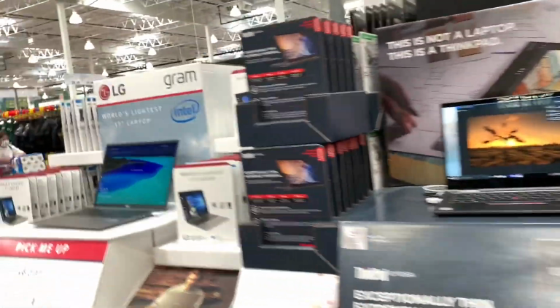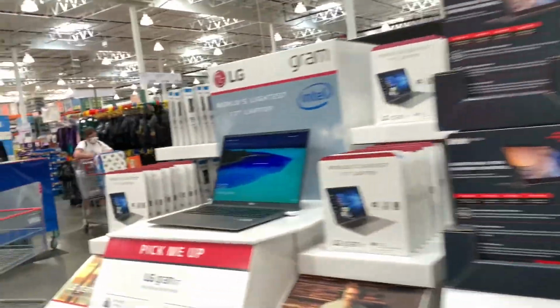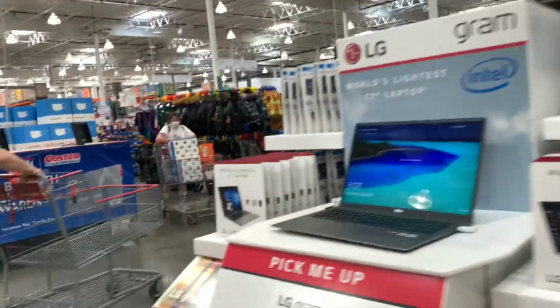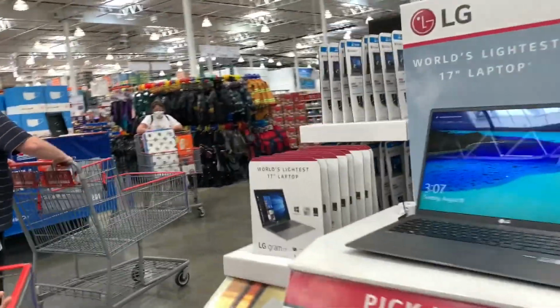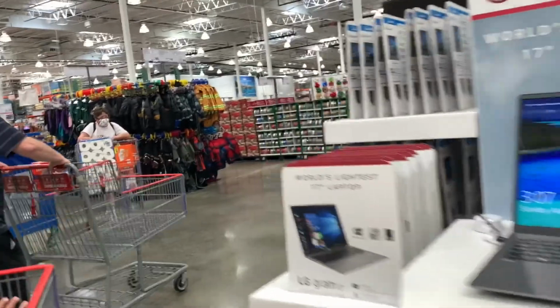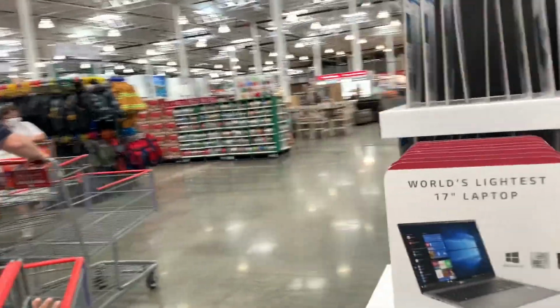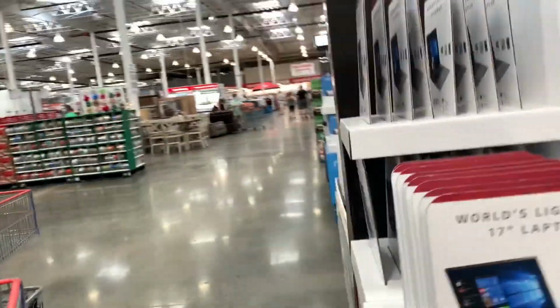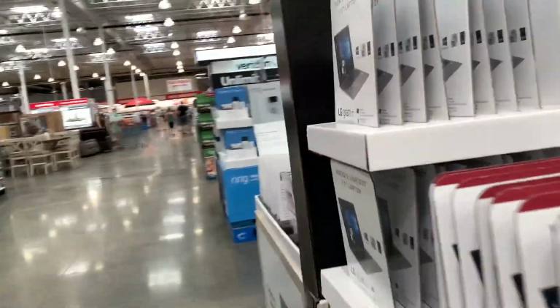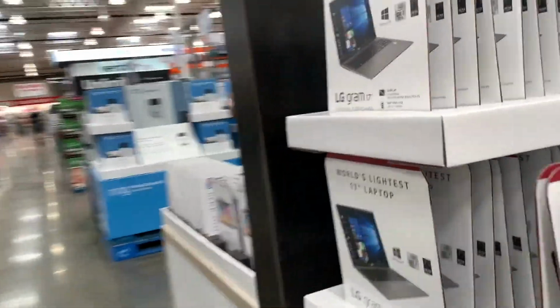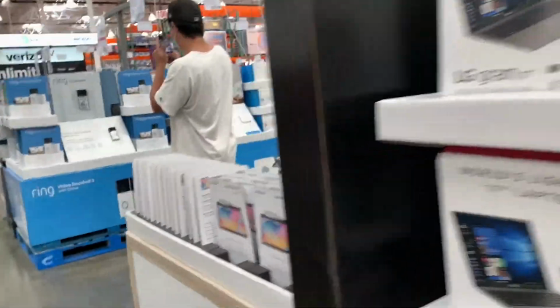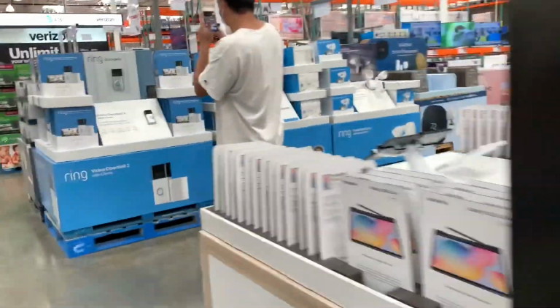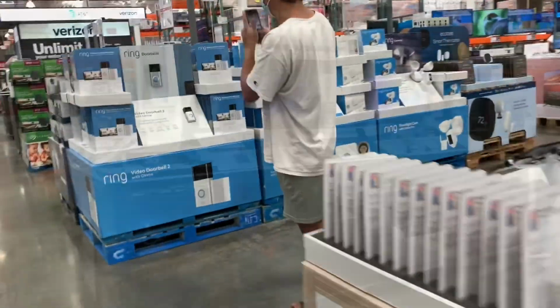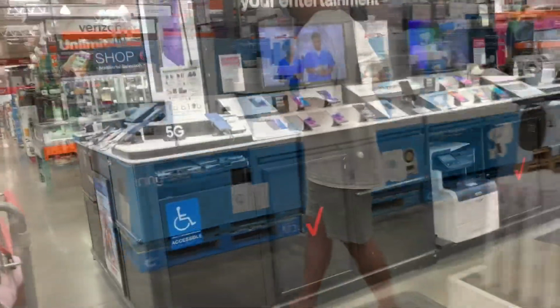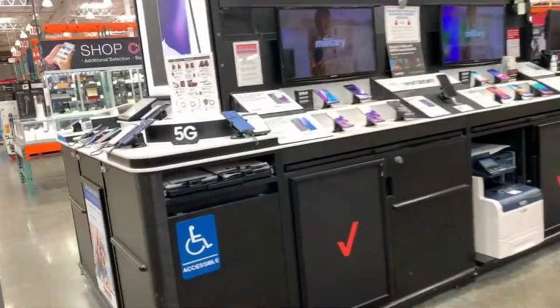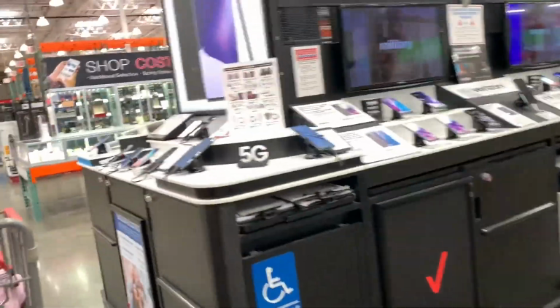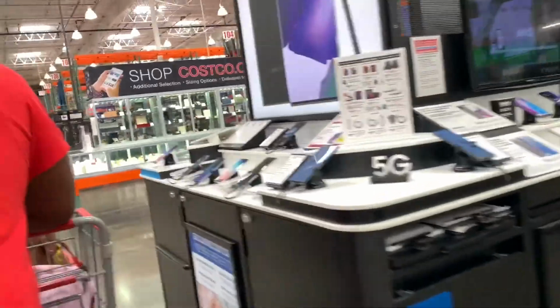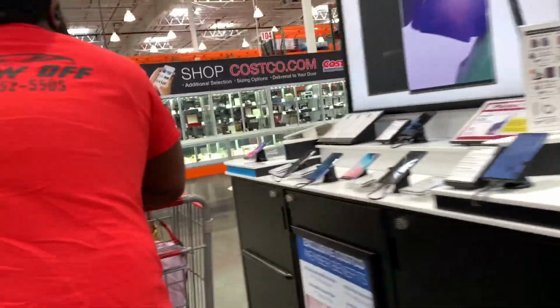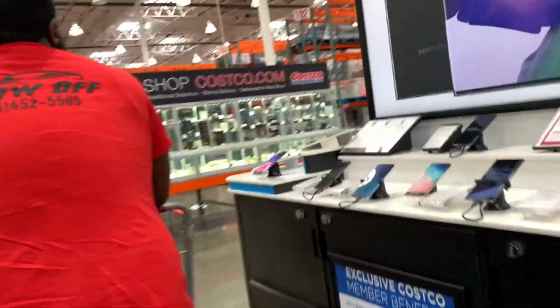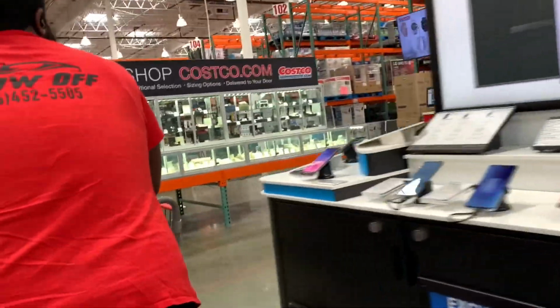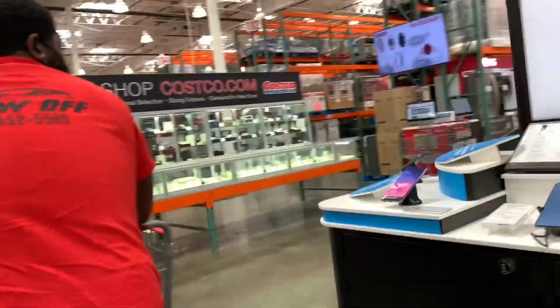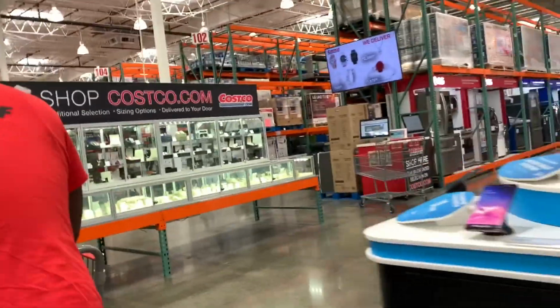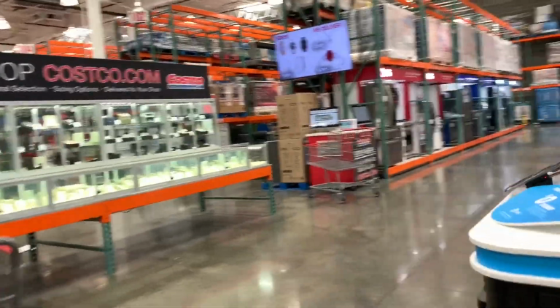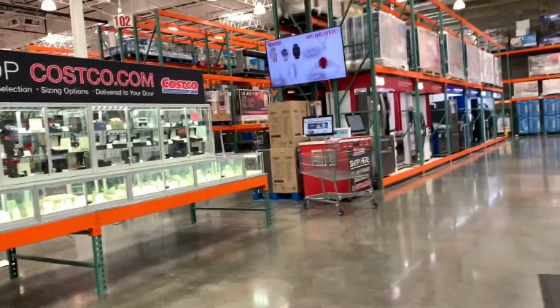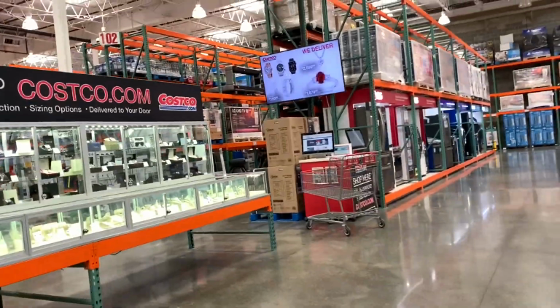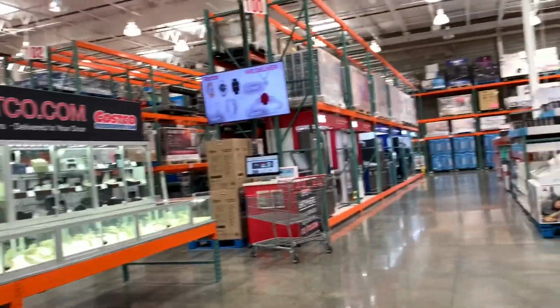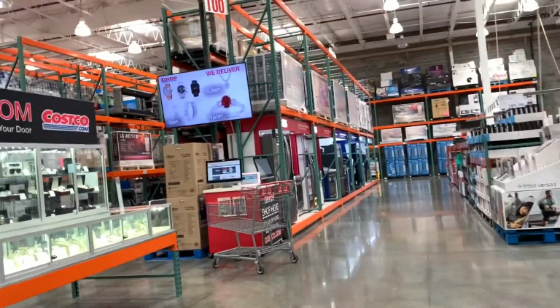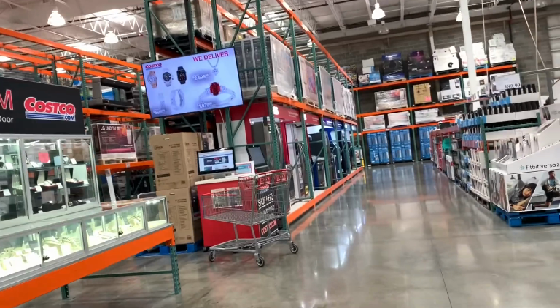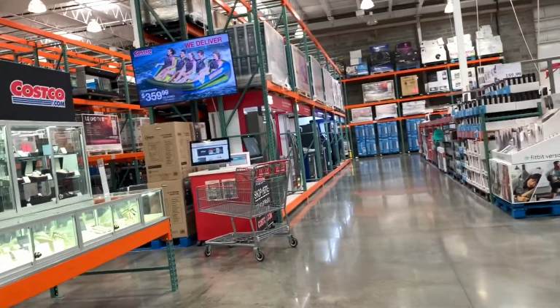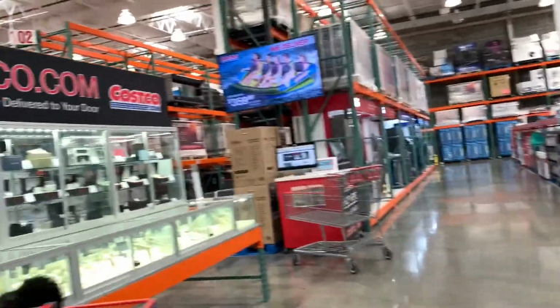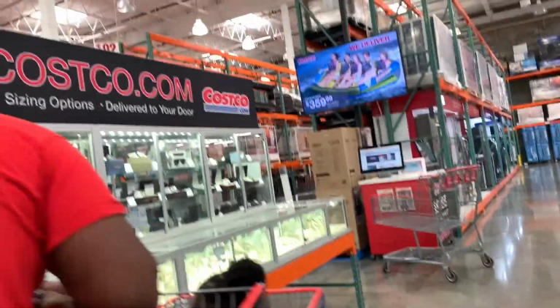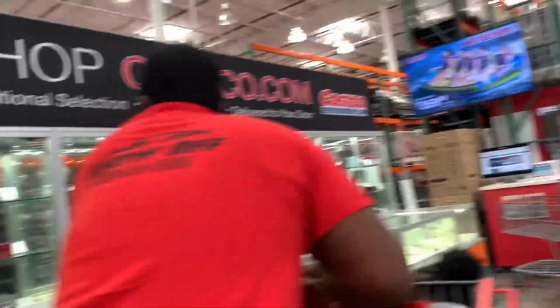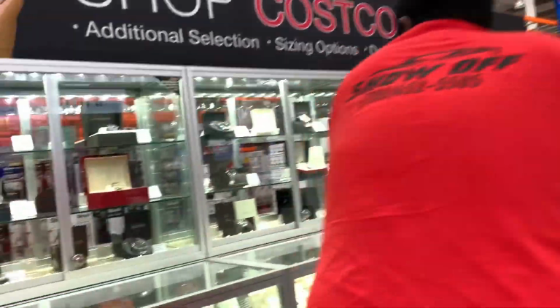I wanted to compare and contrast the two to see which one would be more bang for our buck. This is just going to be a quick walkthrough of what you see when you go into Costco. I know I'm not the only one who hasn't experienced the Costco goodness, and so I wanted to share that experience with you guys as well.